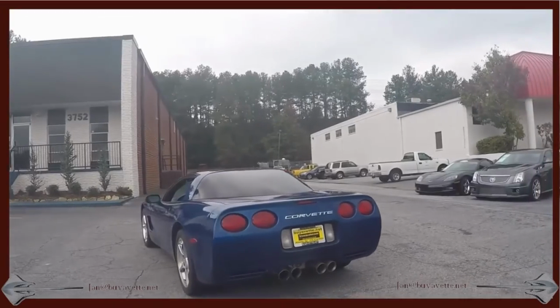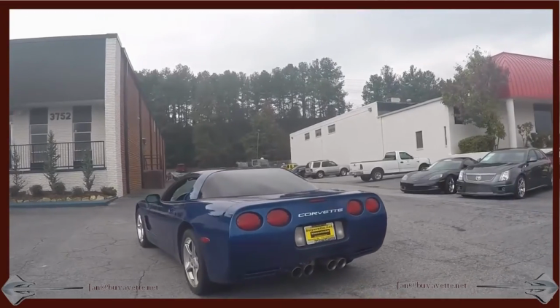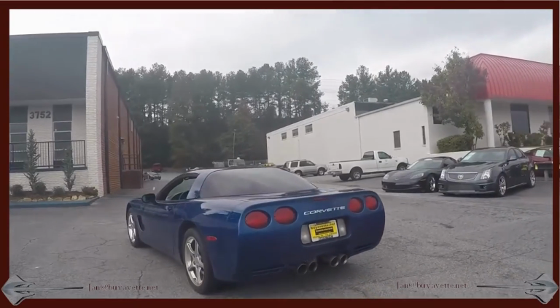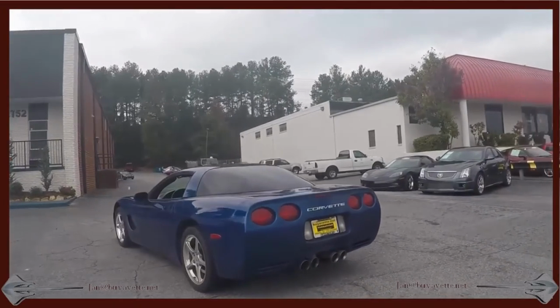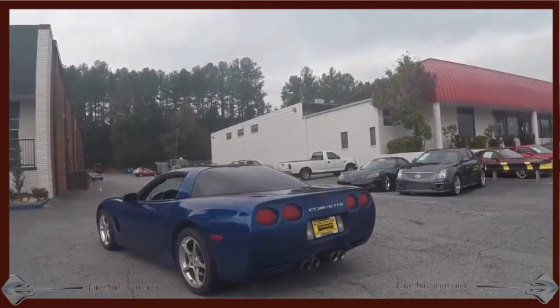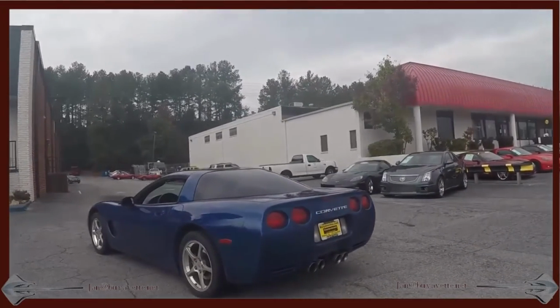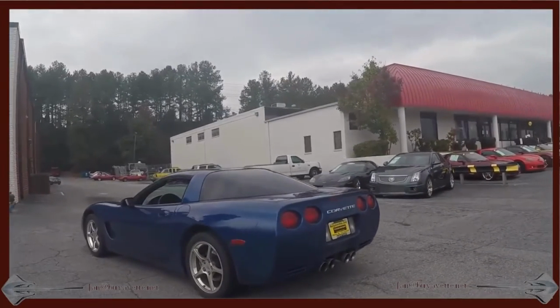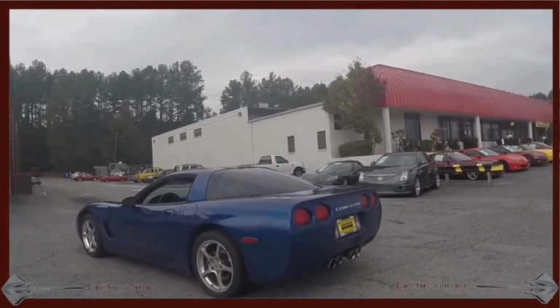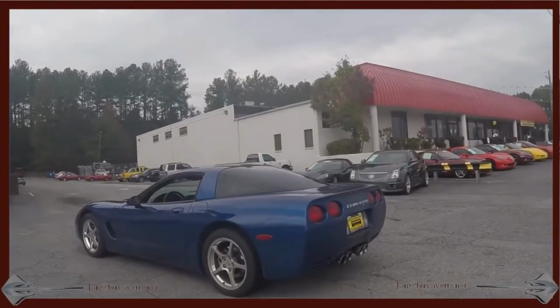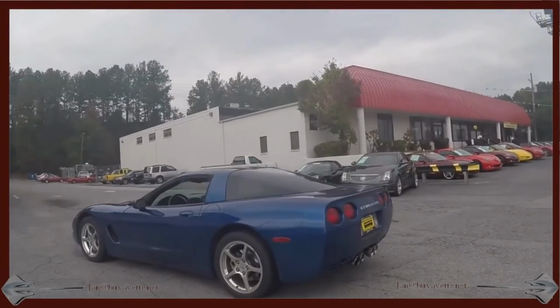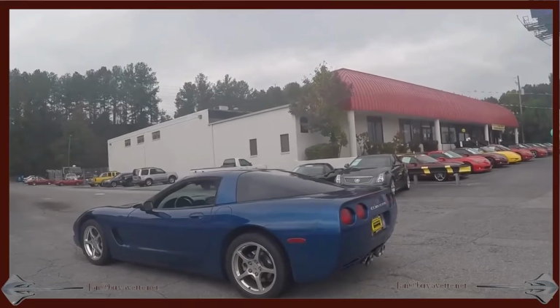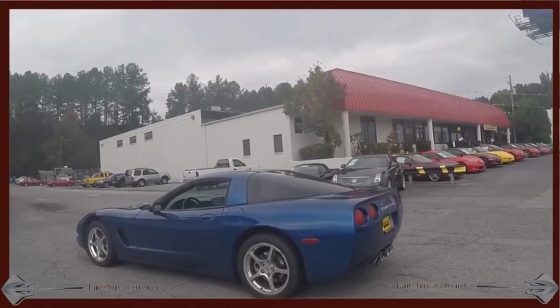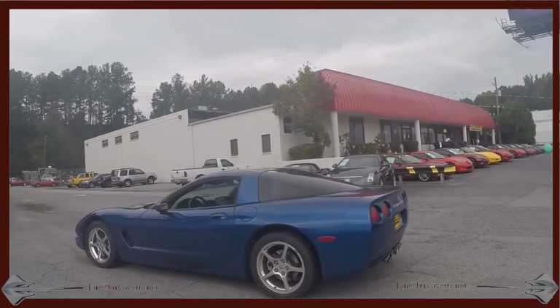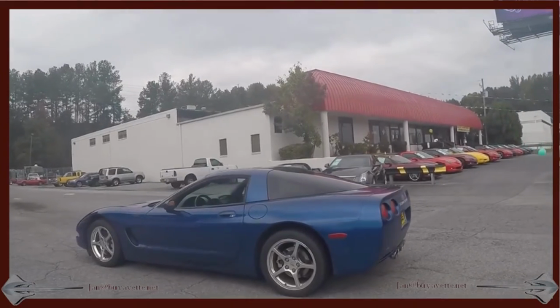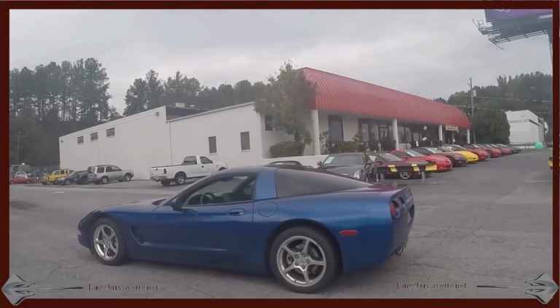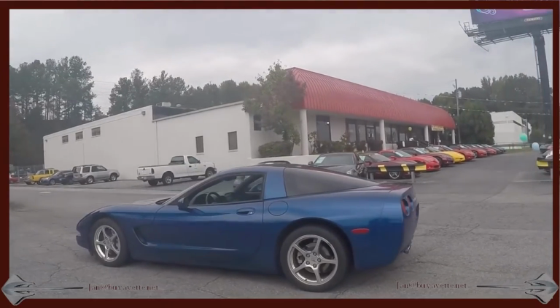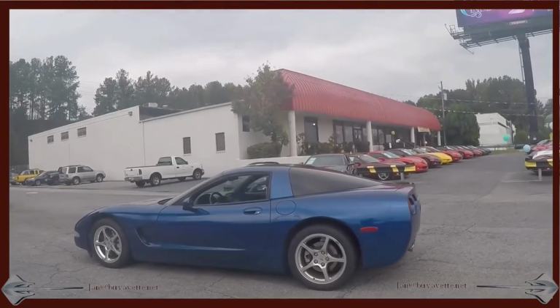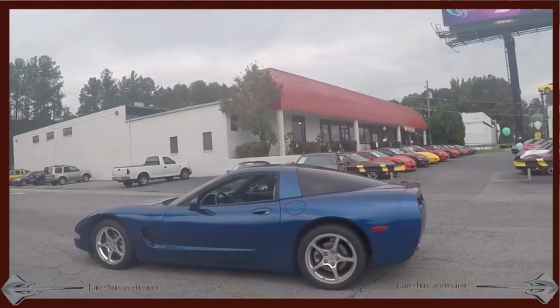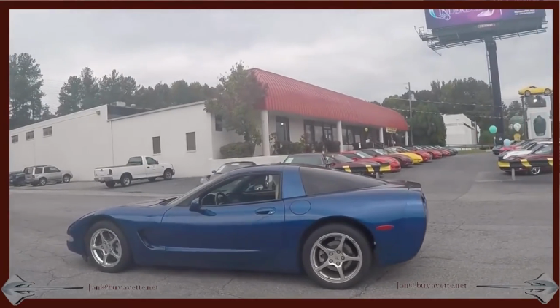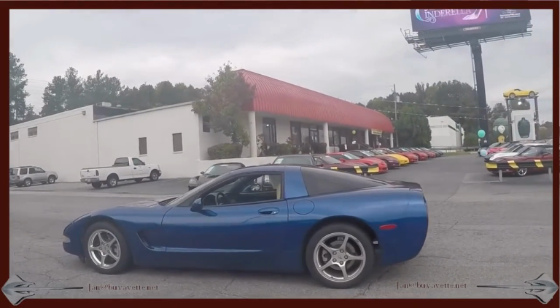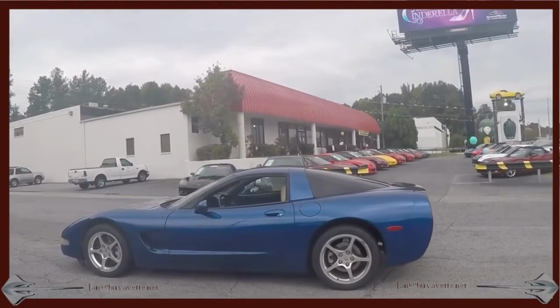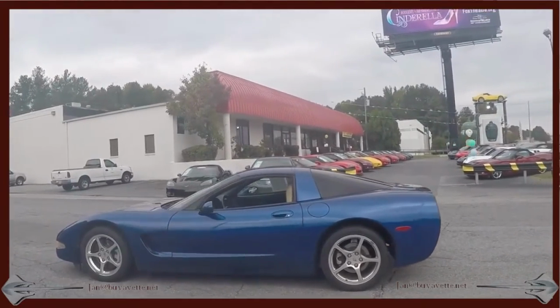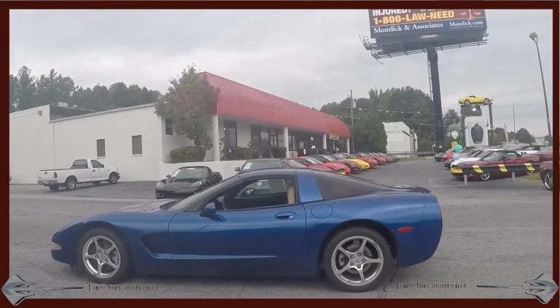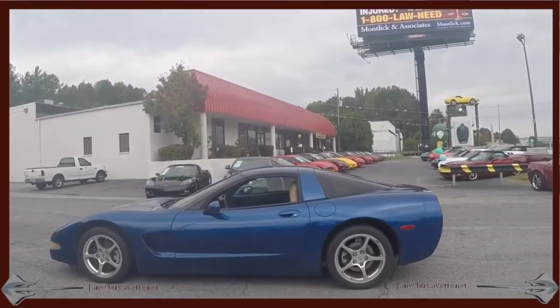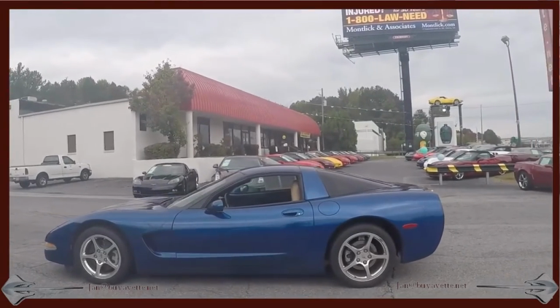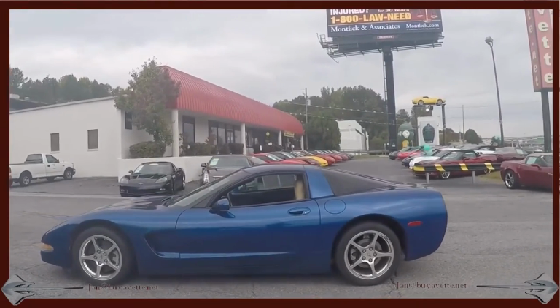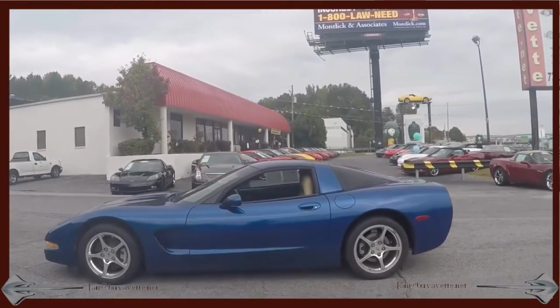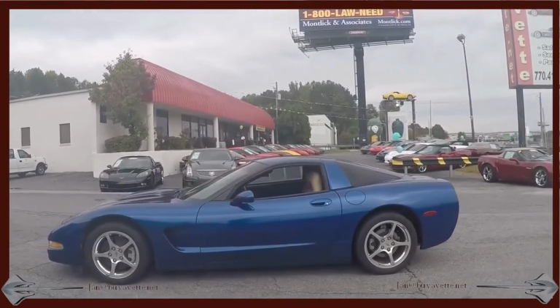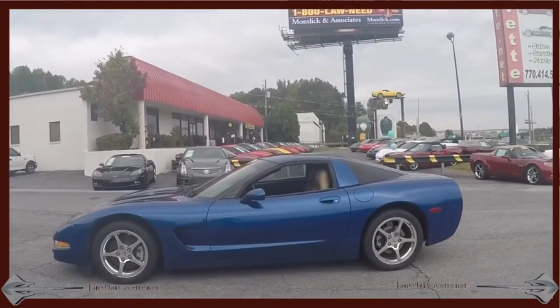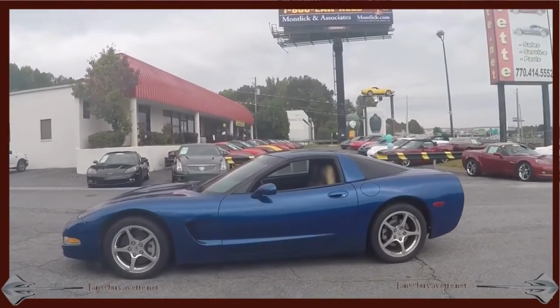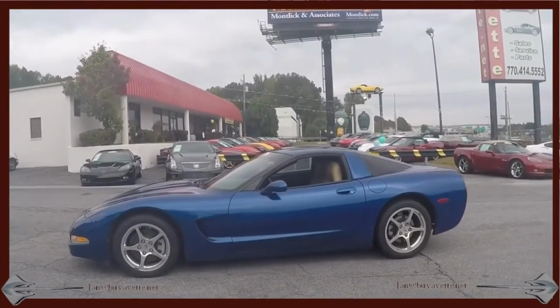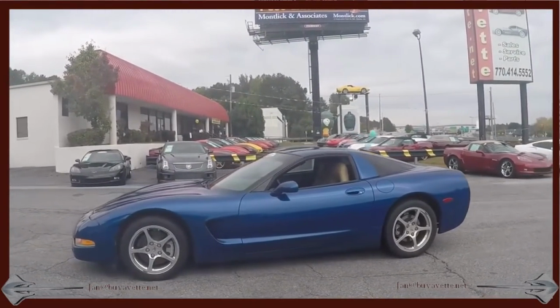Walking around it, I'm going to drive it down the street and evaluate this car. The paint is nice, wheels and tires in good condition. This car is beautiful. This is the first year for the Electron Blue.